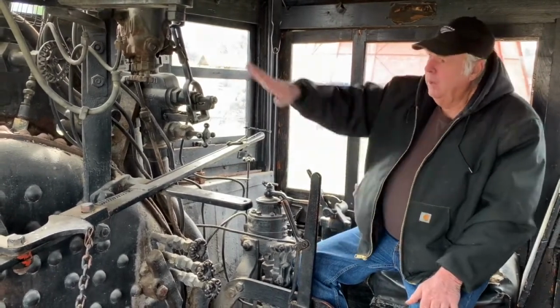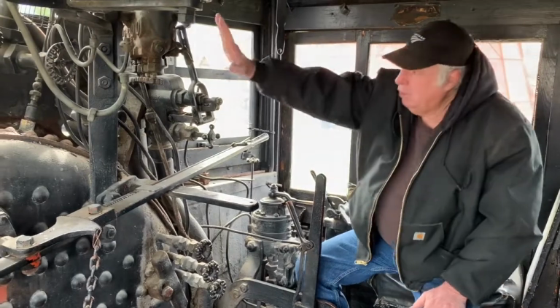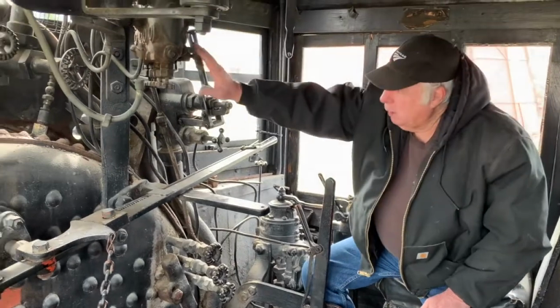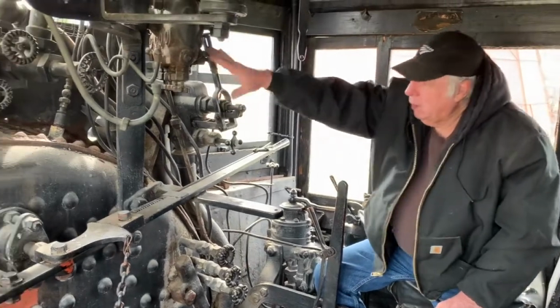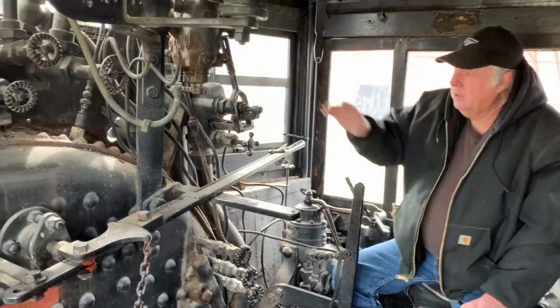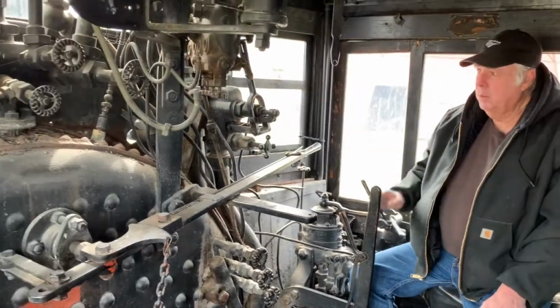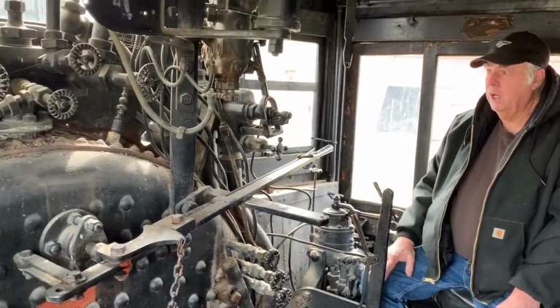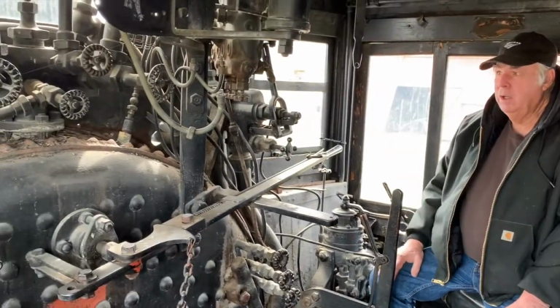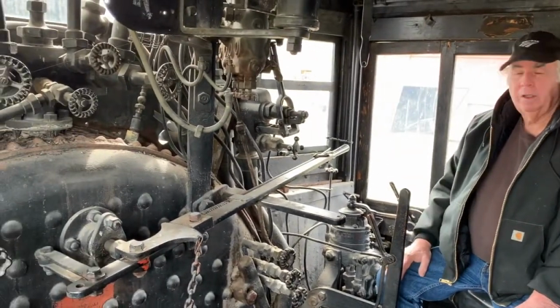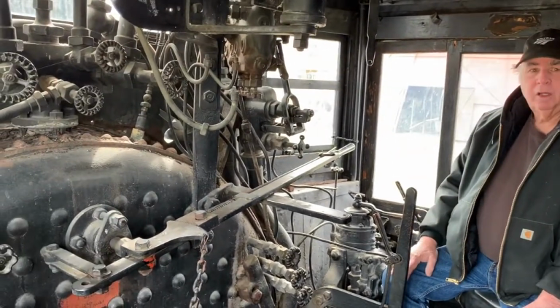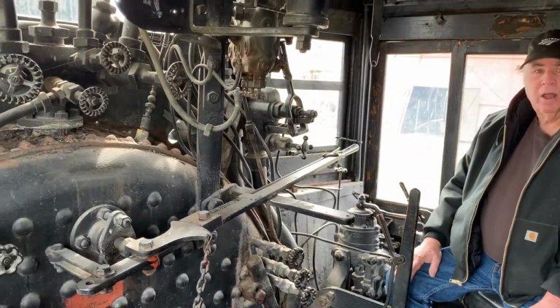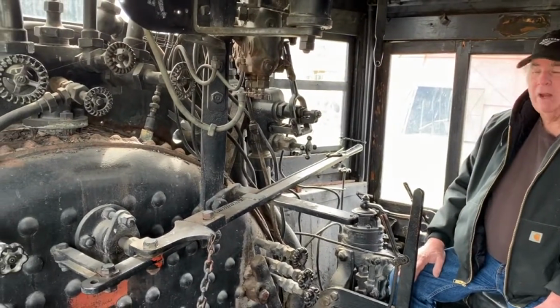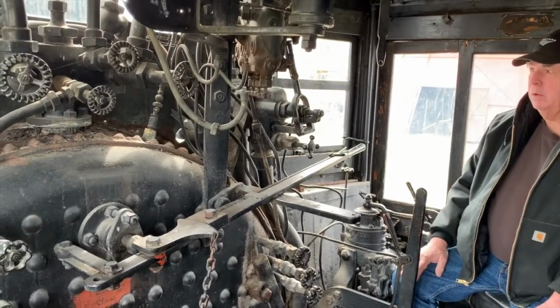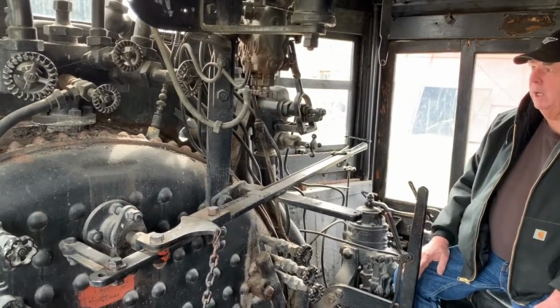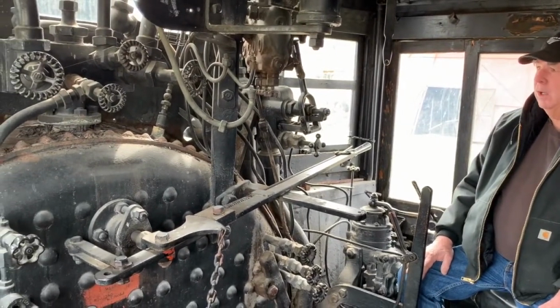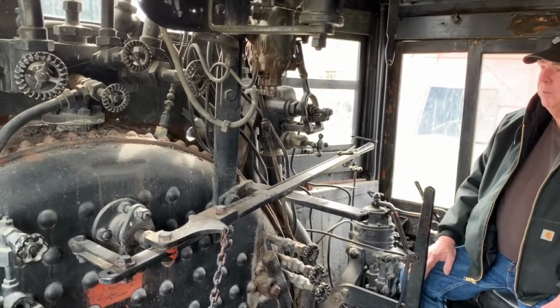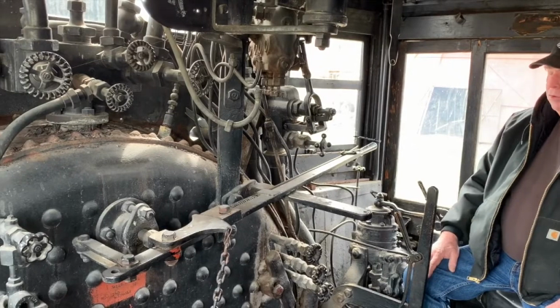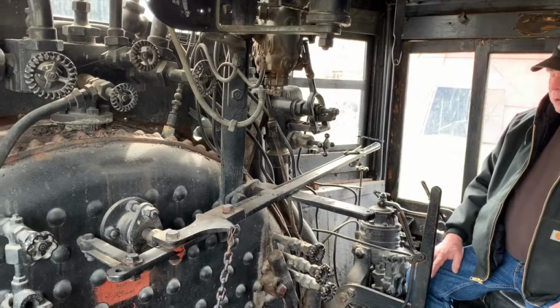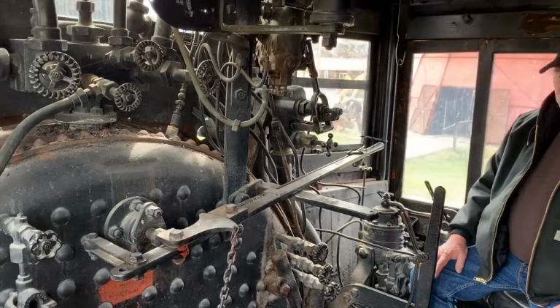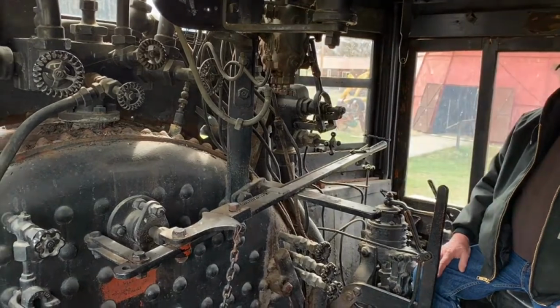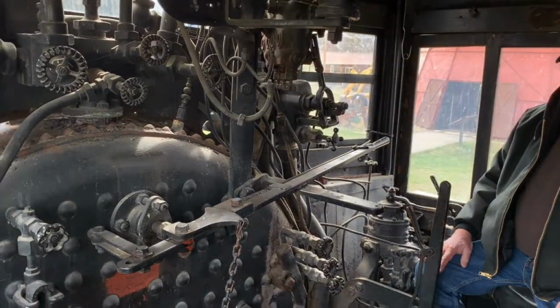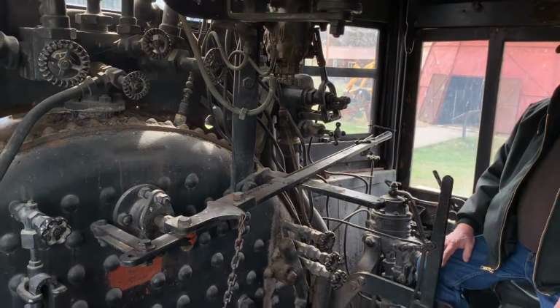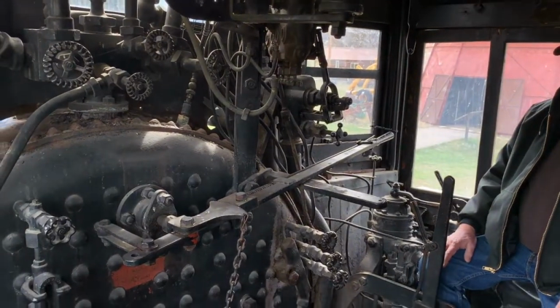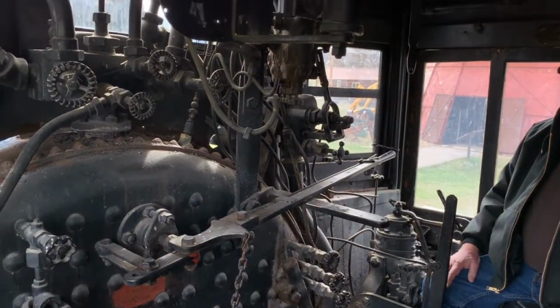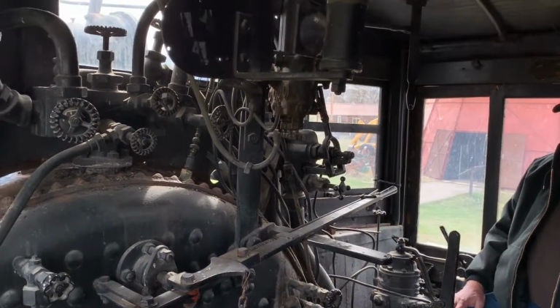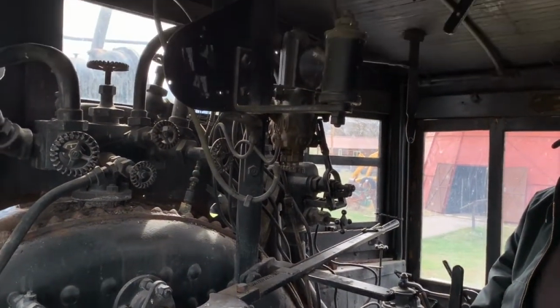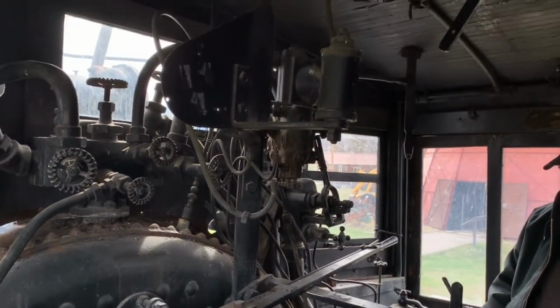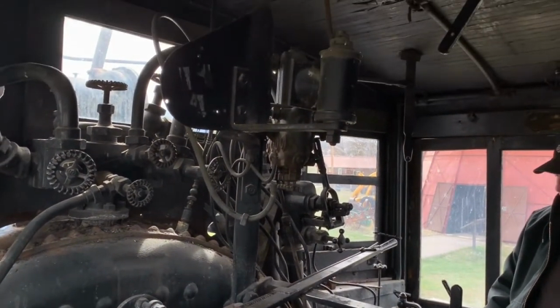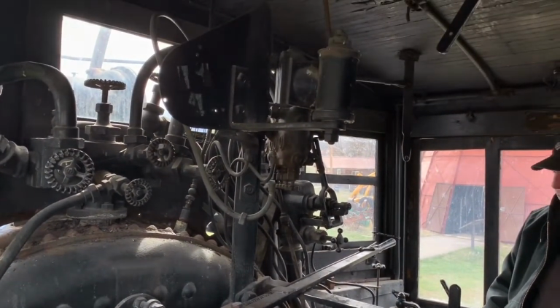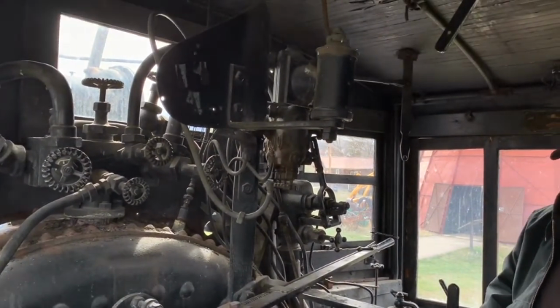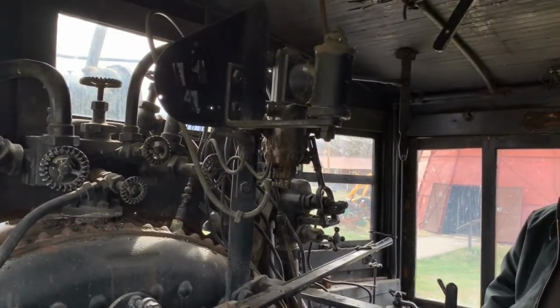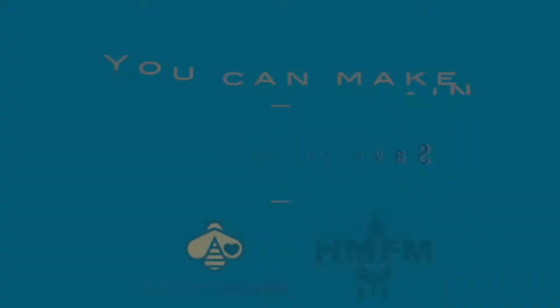This unit up here is a lubricator — a hydrostatic lubricator. It puts lubrication into the cylinders and the air compressor for the air brakes.